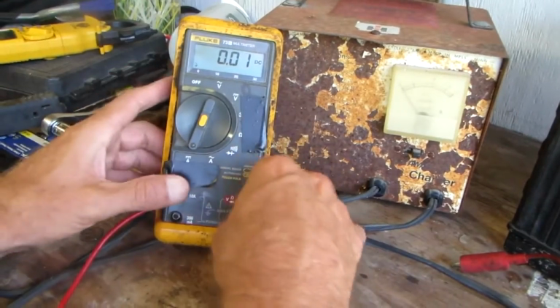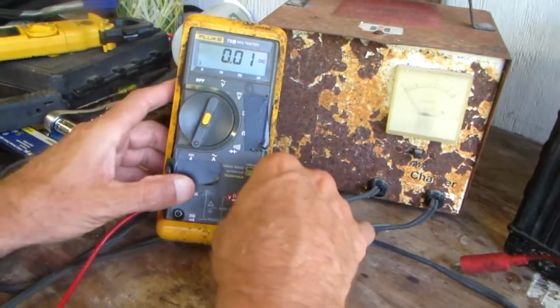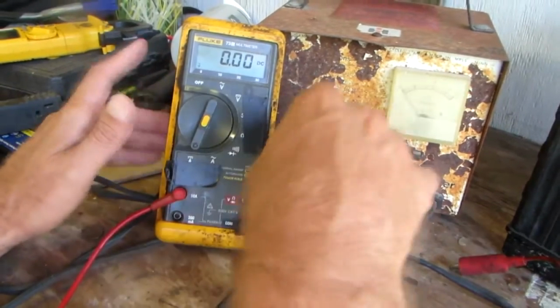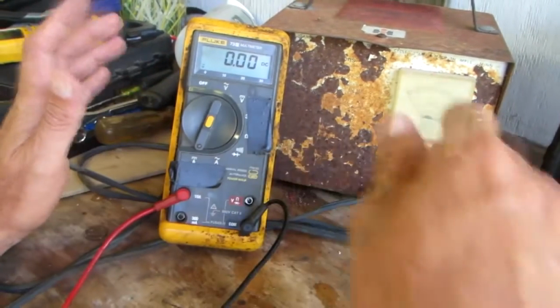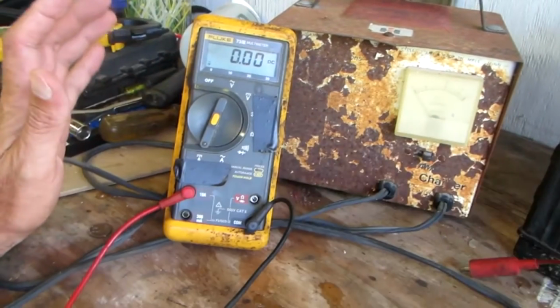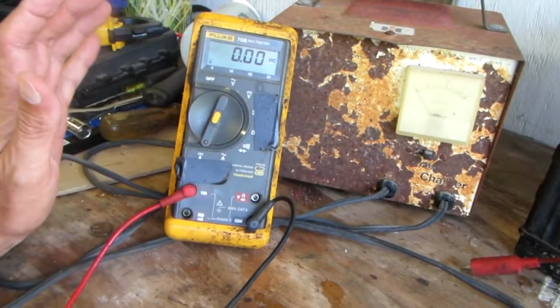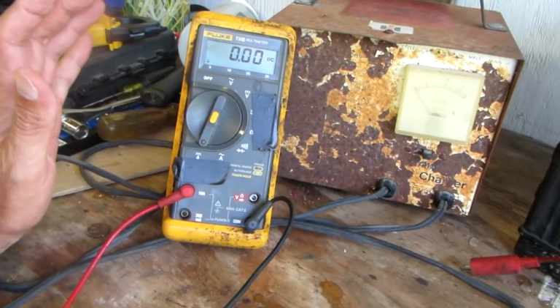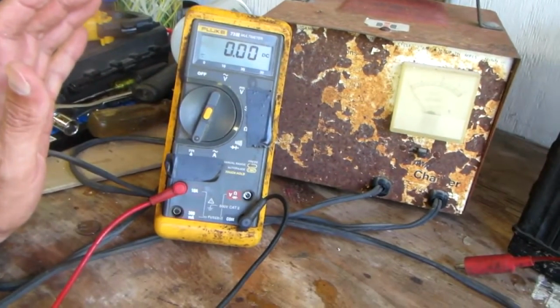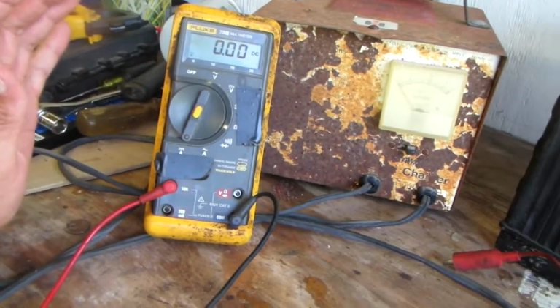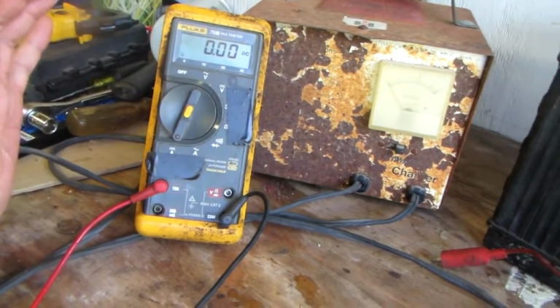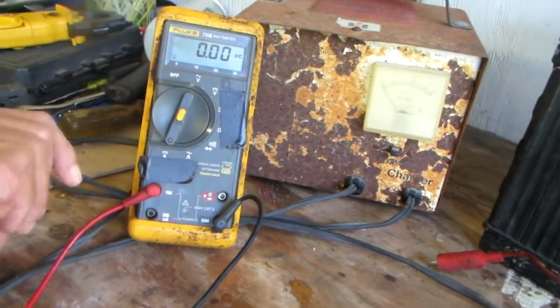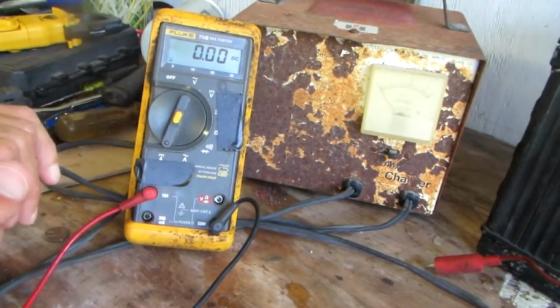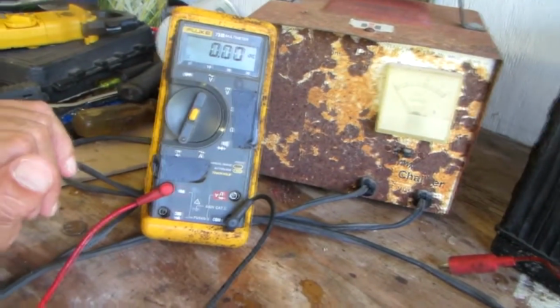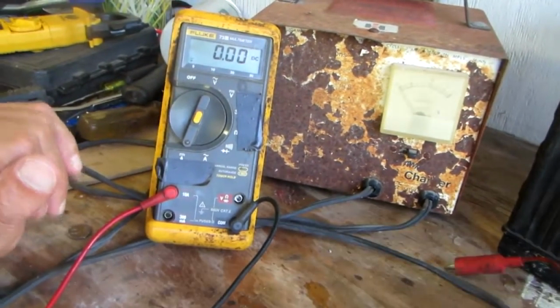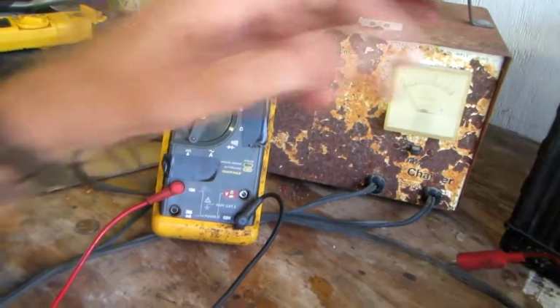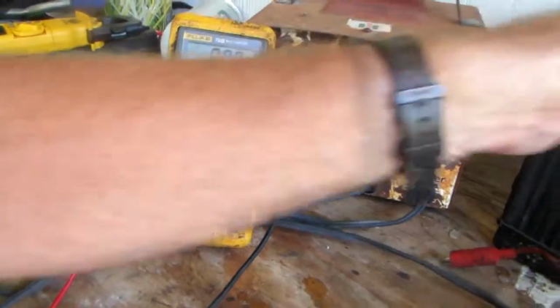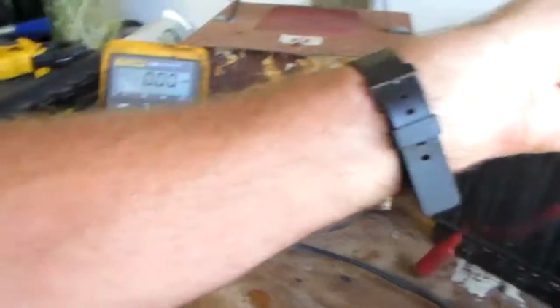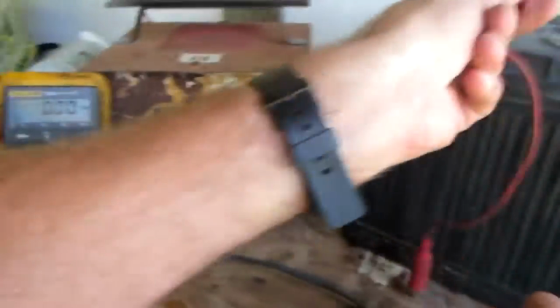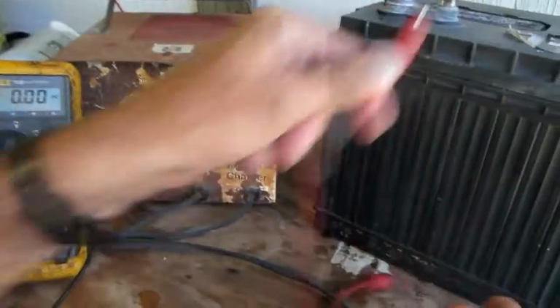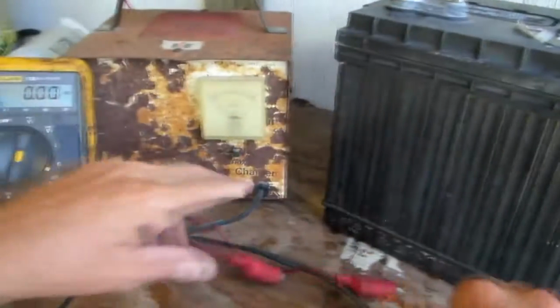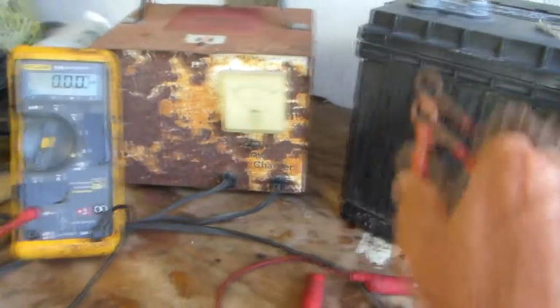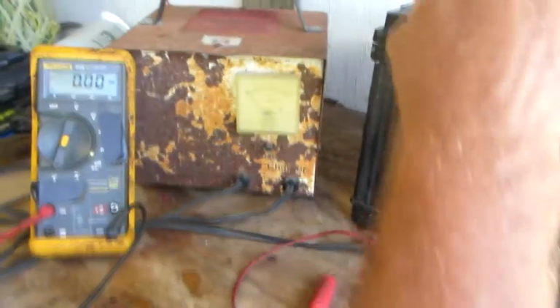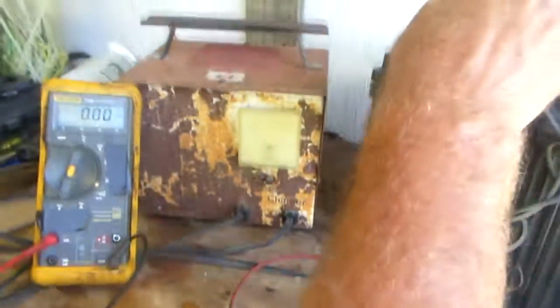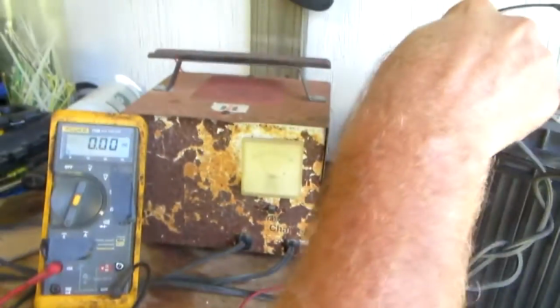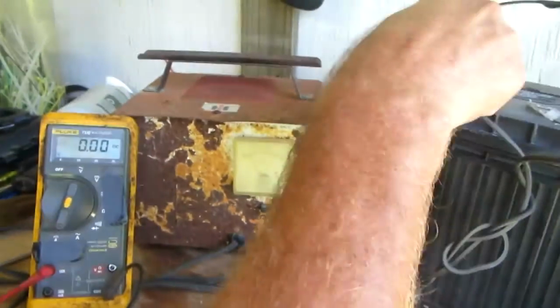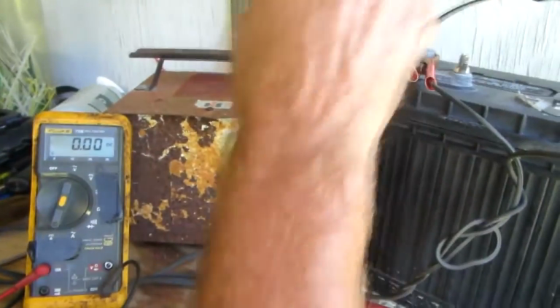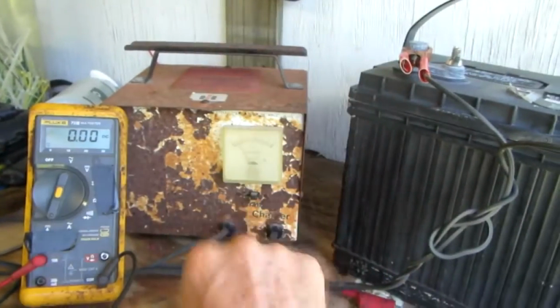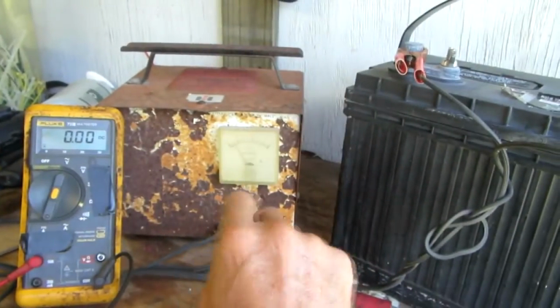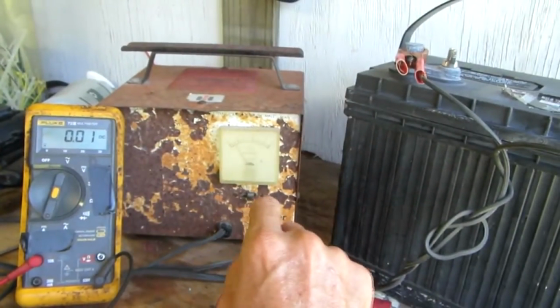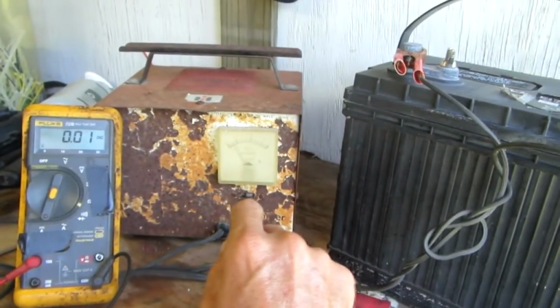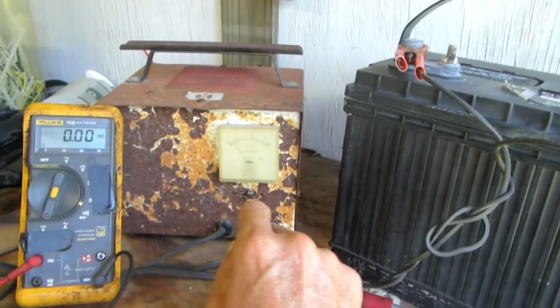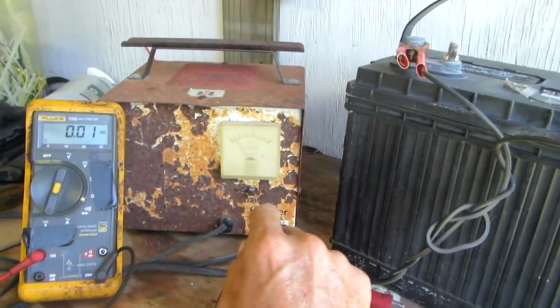I've run a lot of electrical shops, and I told everybody that ever worked for me: if you ever want to read amps with your multimeter, you need to get my permission.